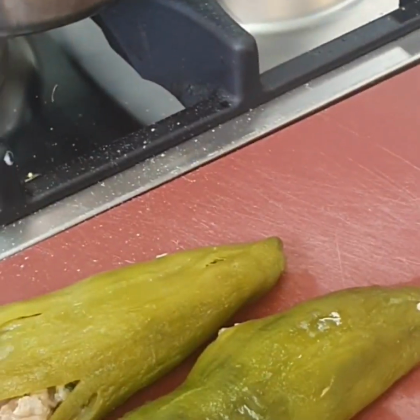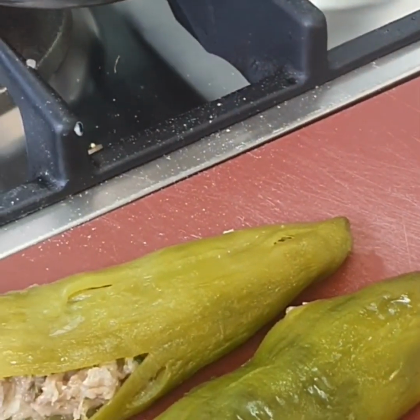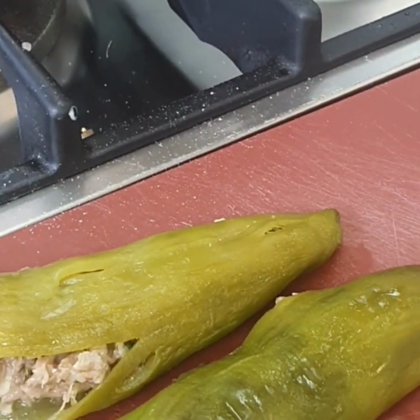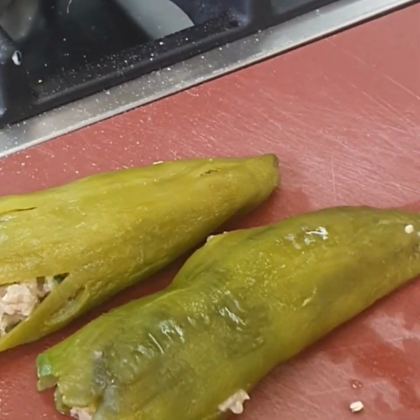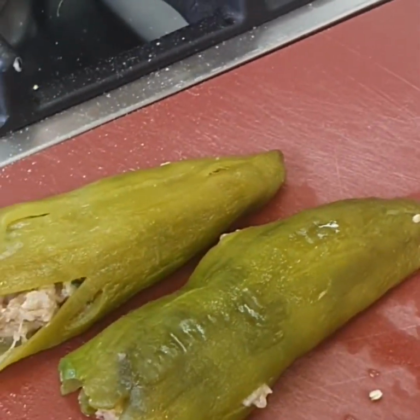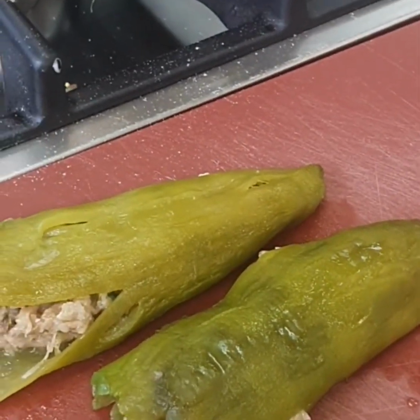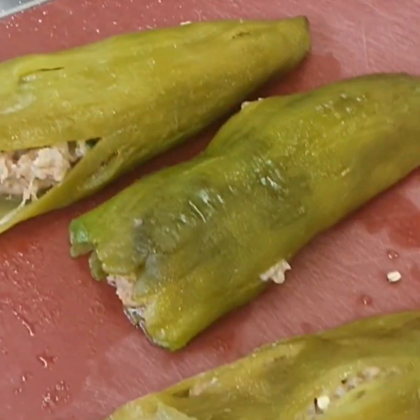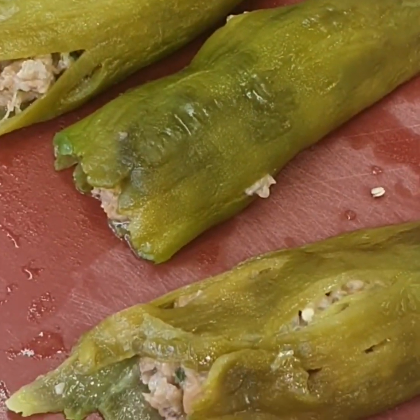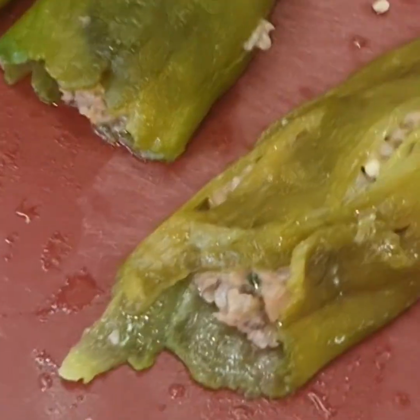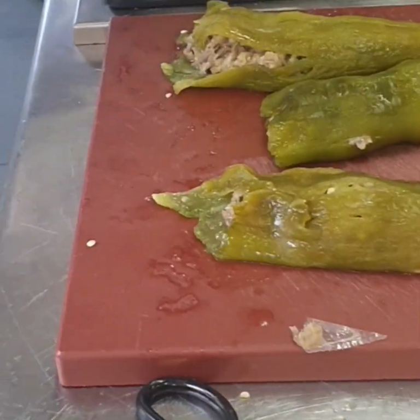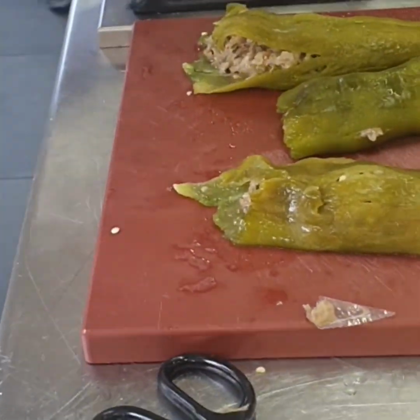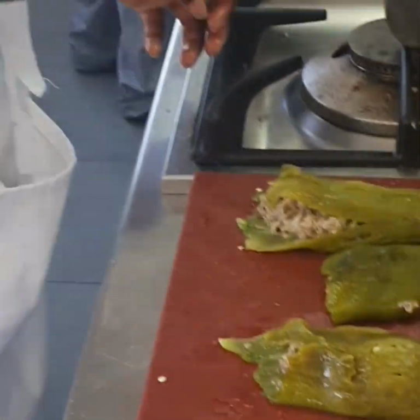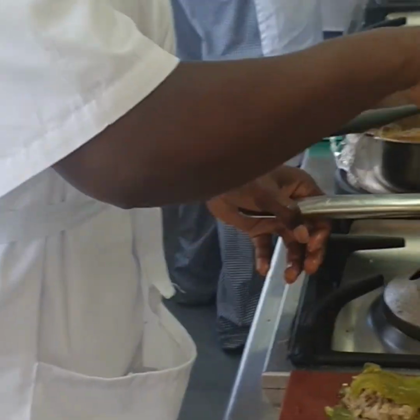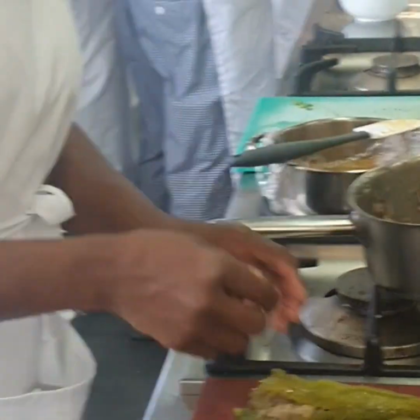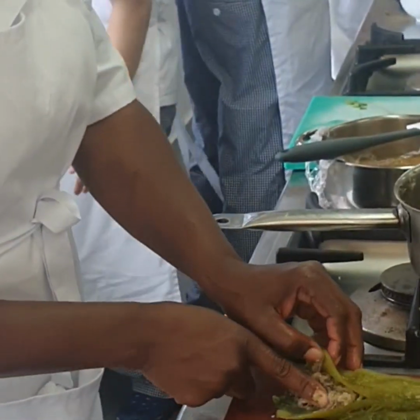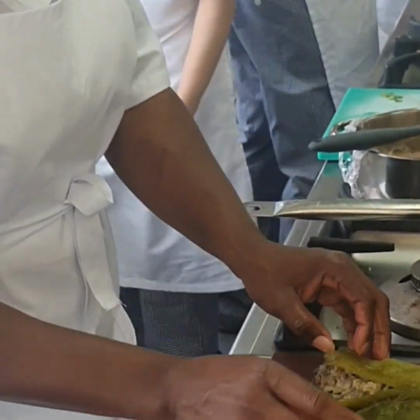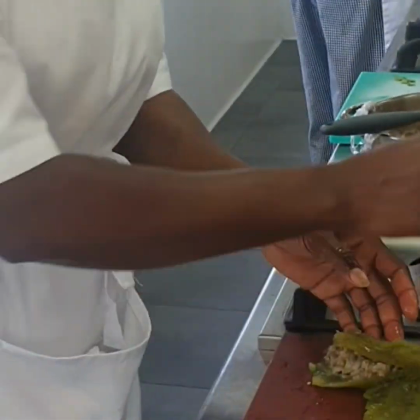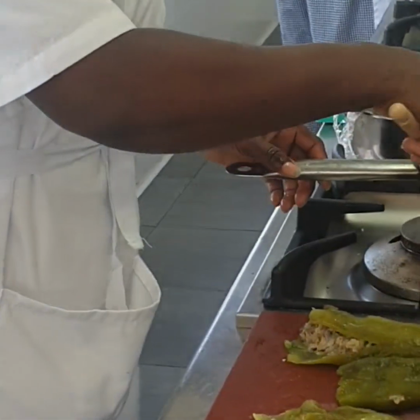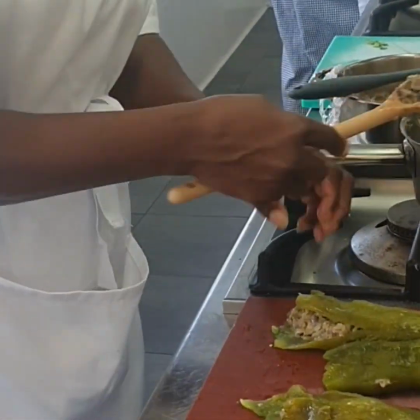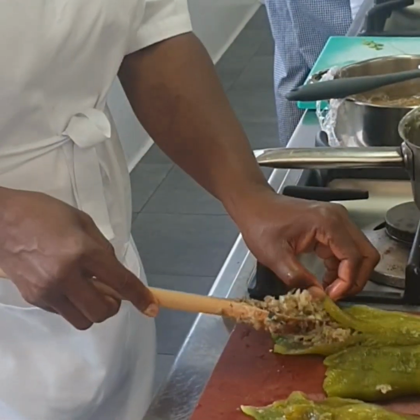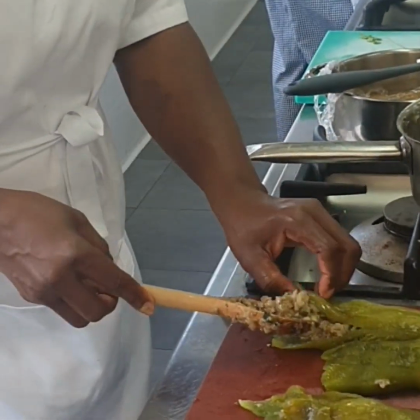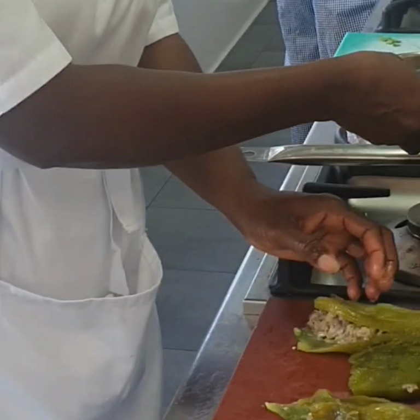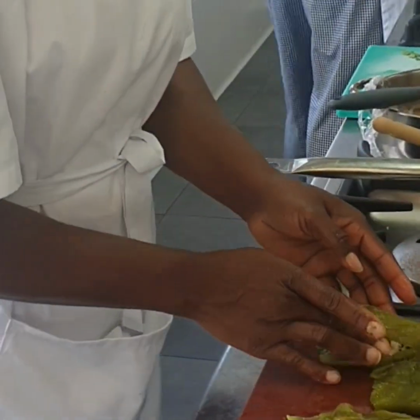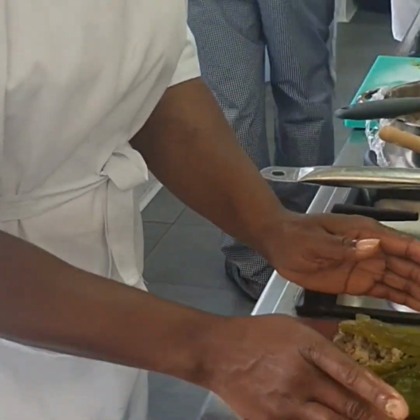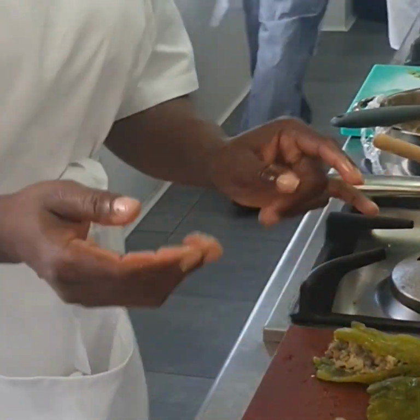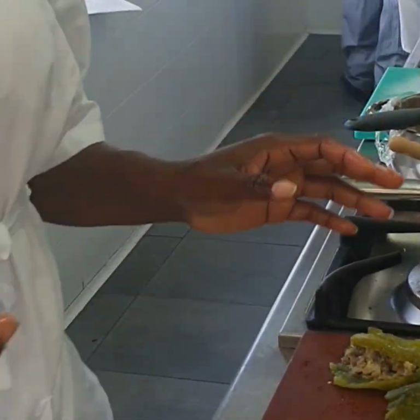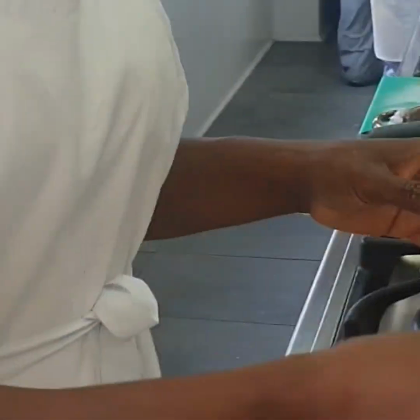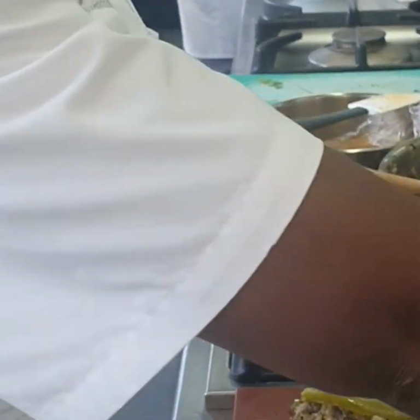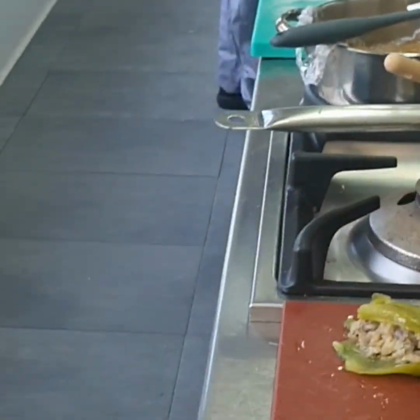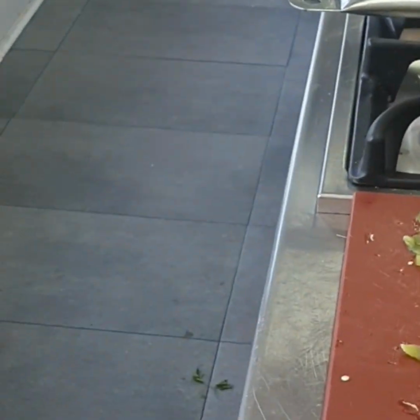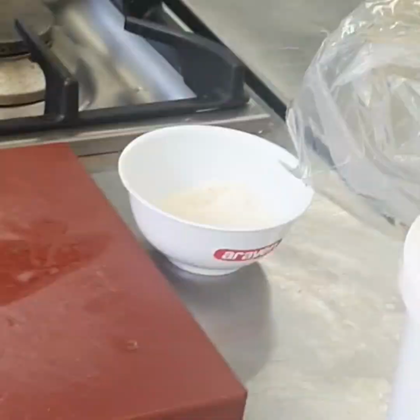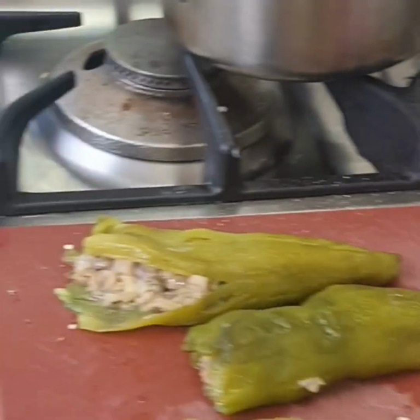I pump the filling inside the green pepper like a piping bag — like when you decorate a cake, that kind of thing. I pump it up inside the green pepper using a pump.